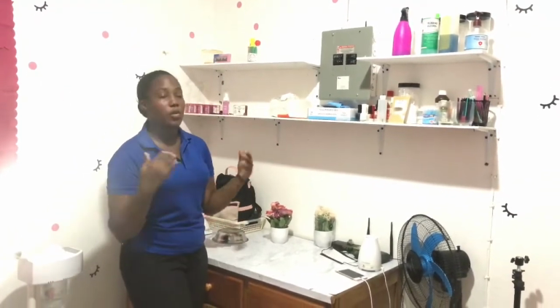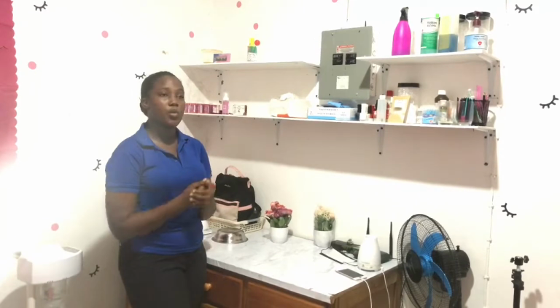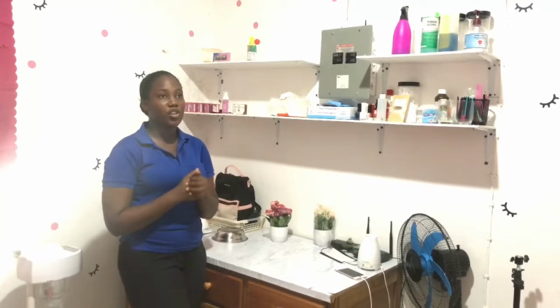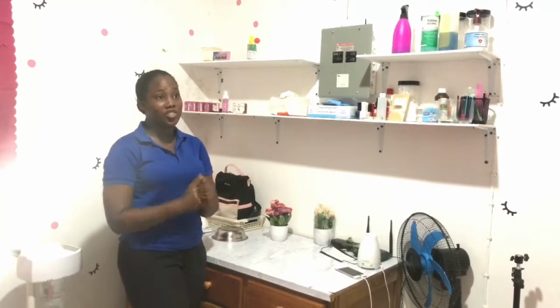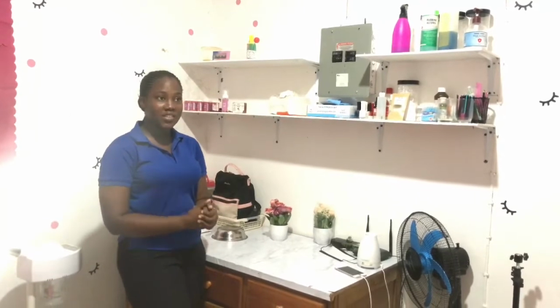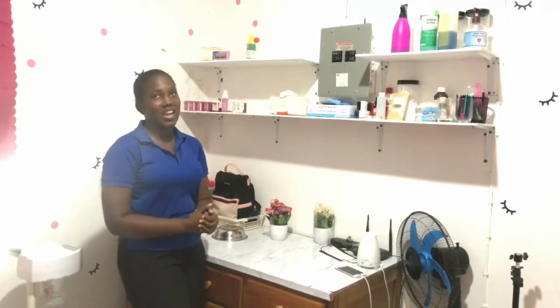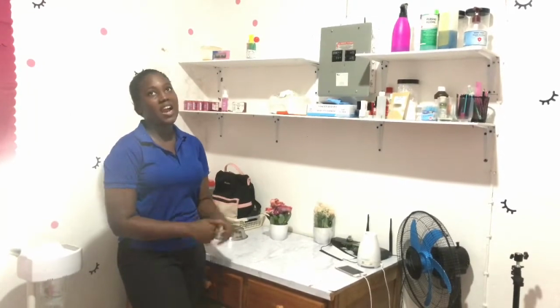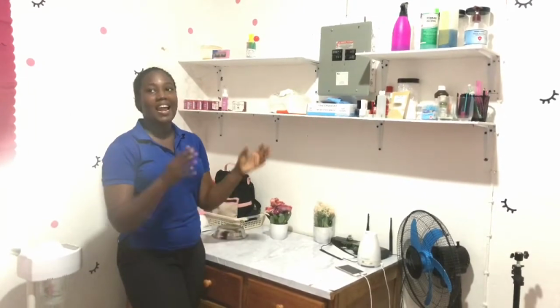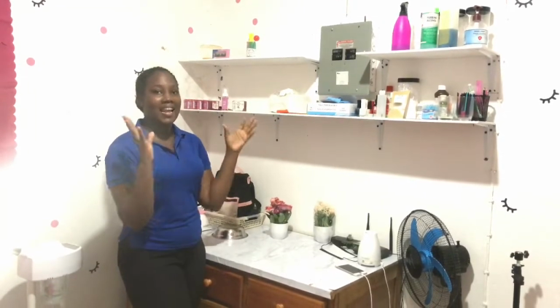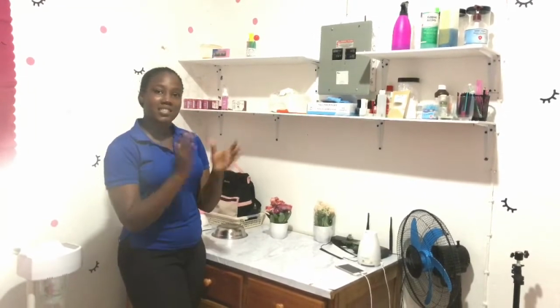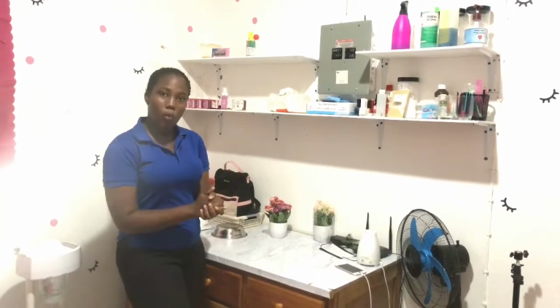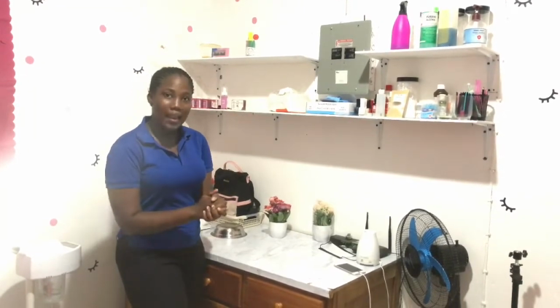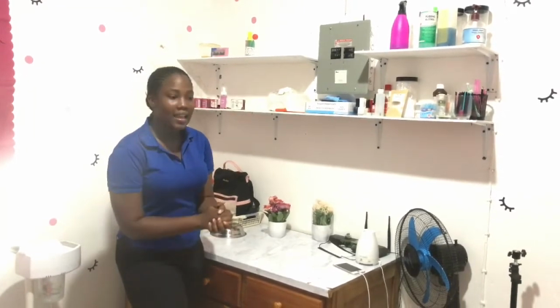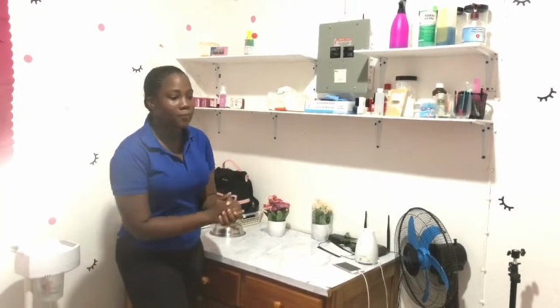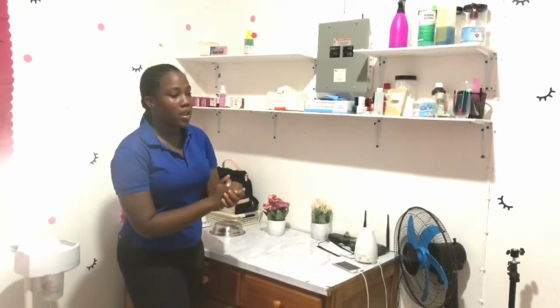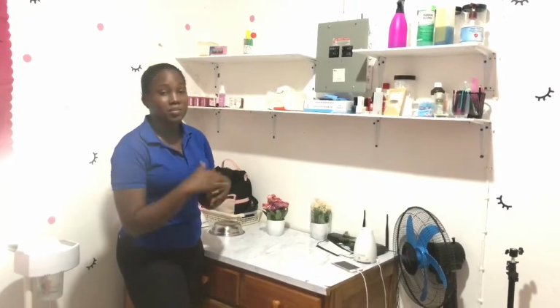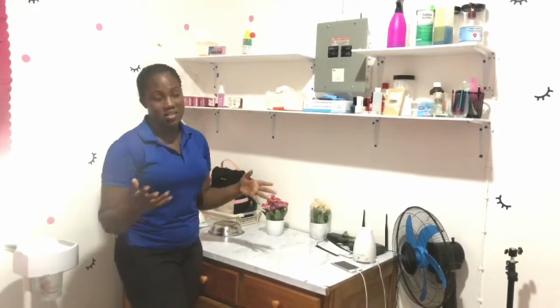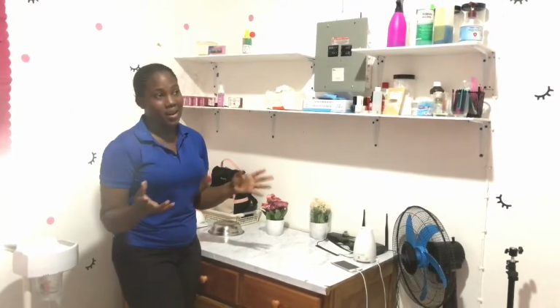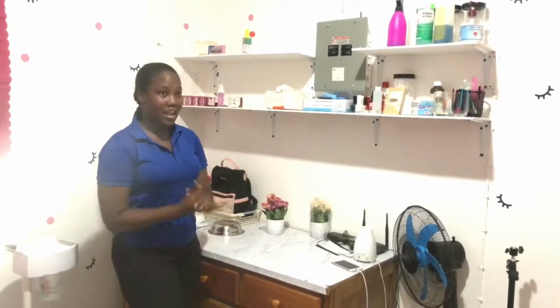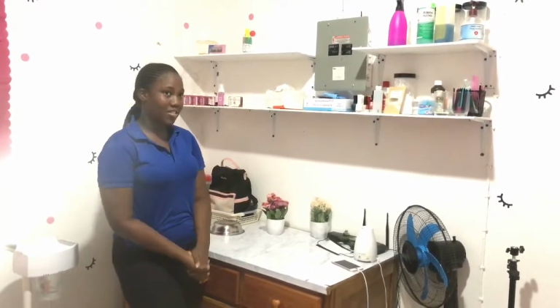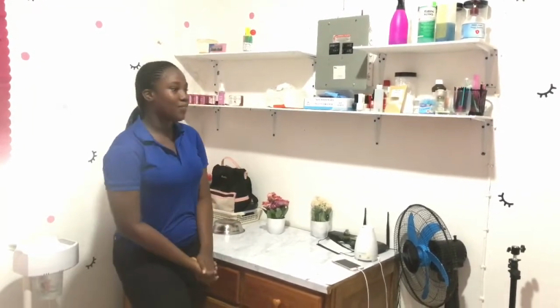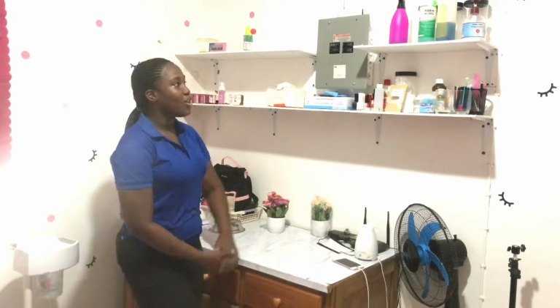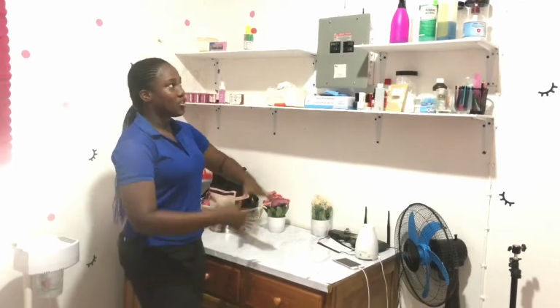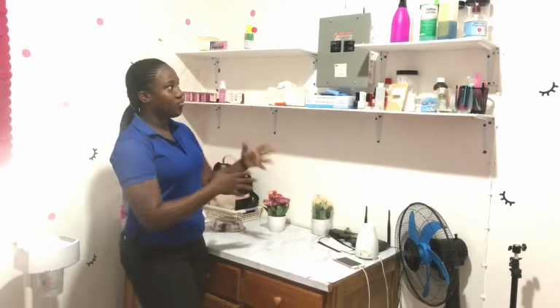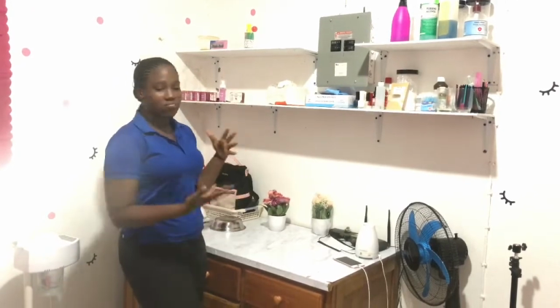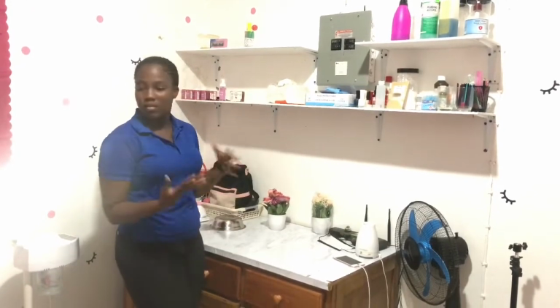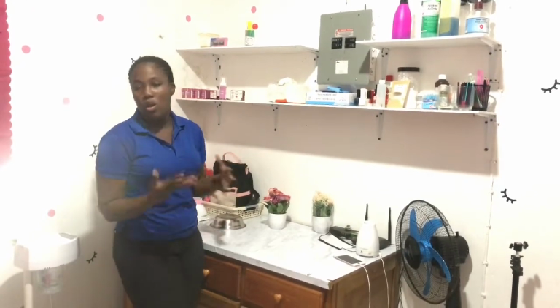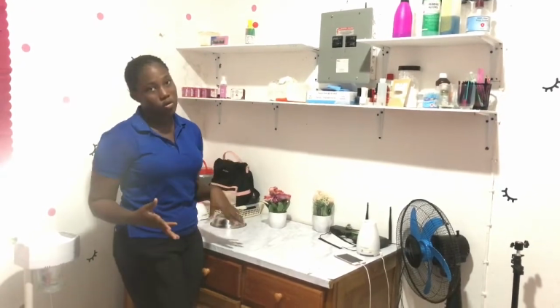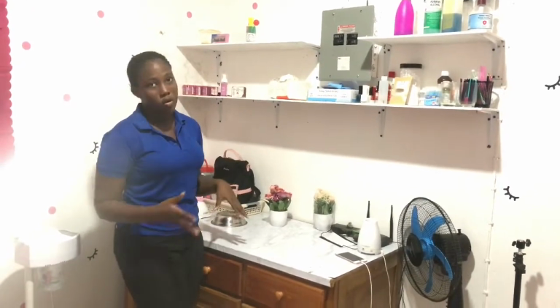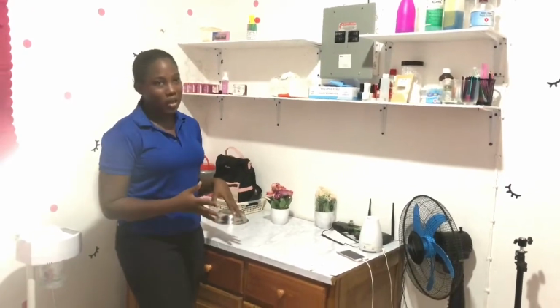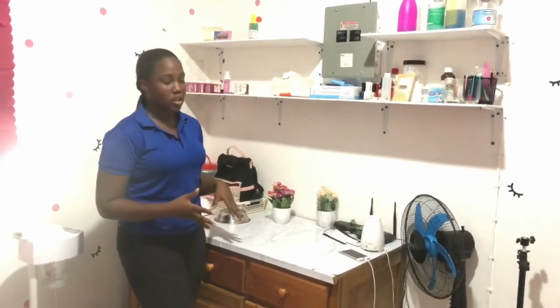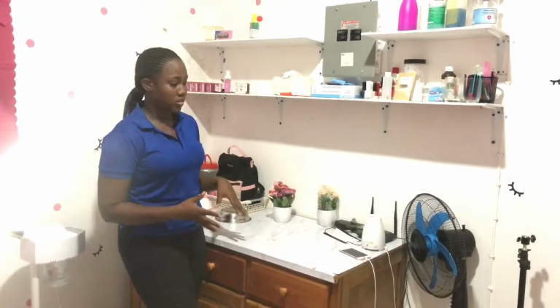We offer services like teeth whitening, cosmetic teeth whitening — everything. So we do a lot of different services and adjustments.